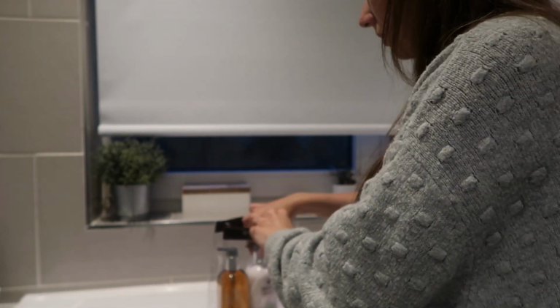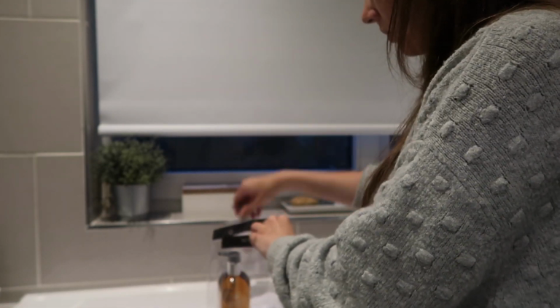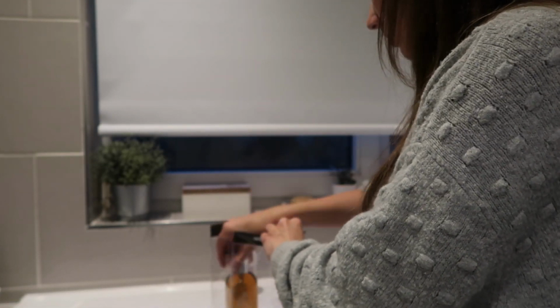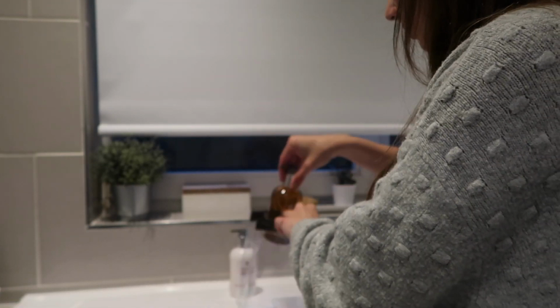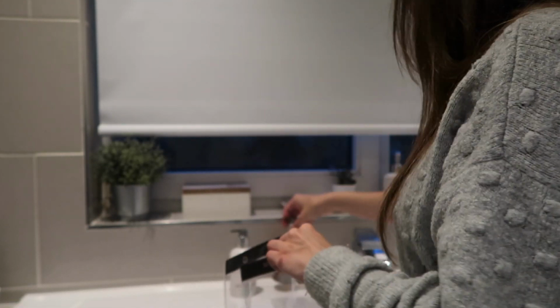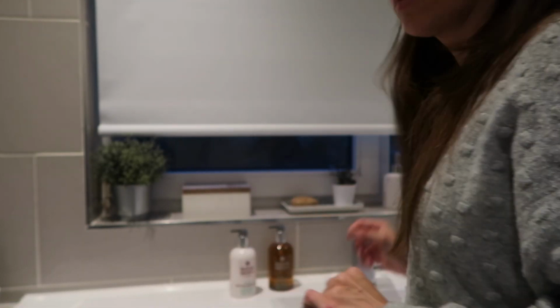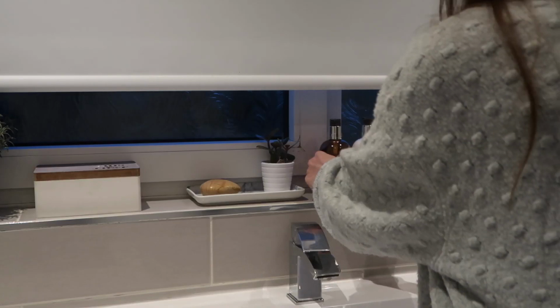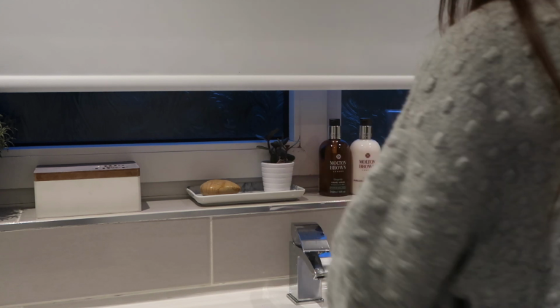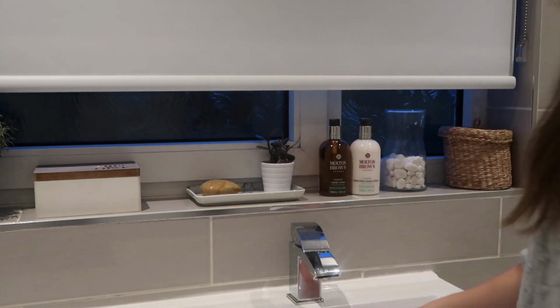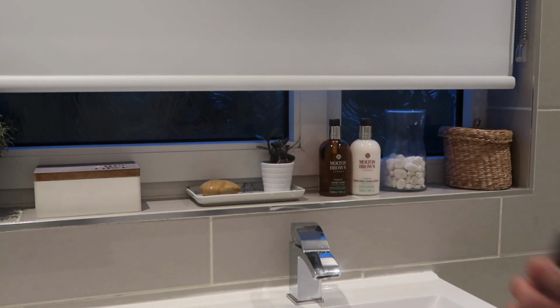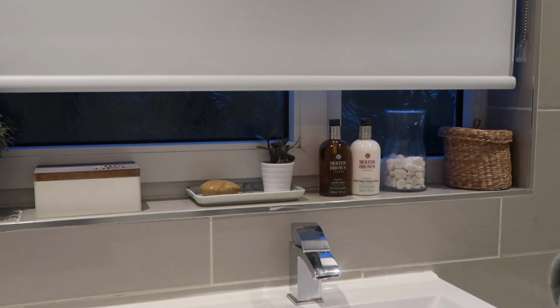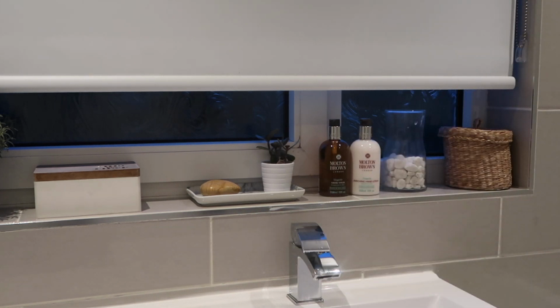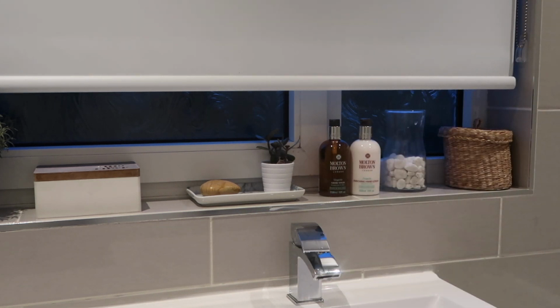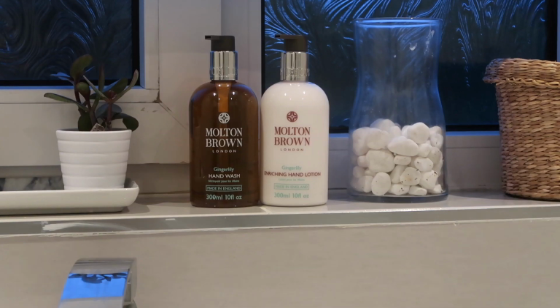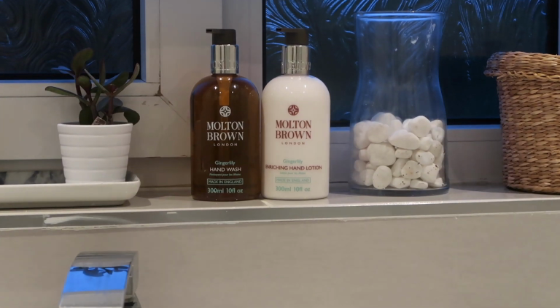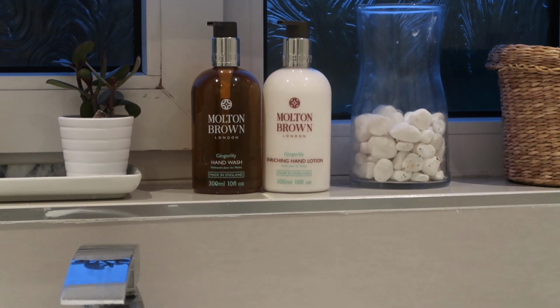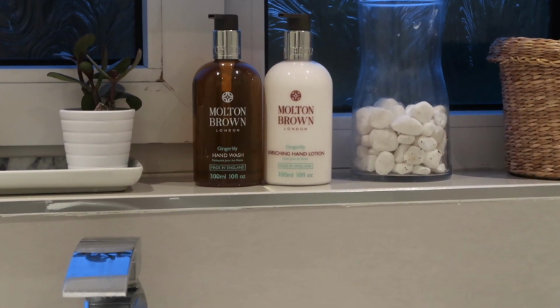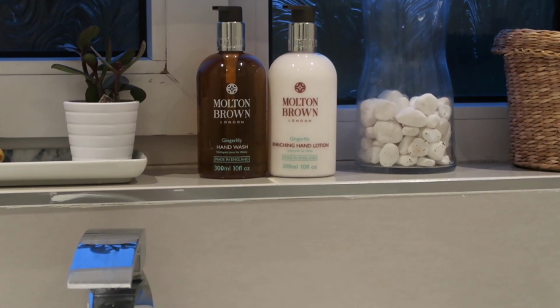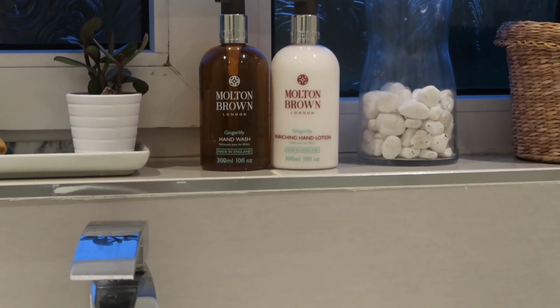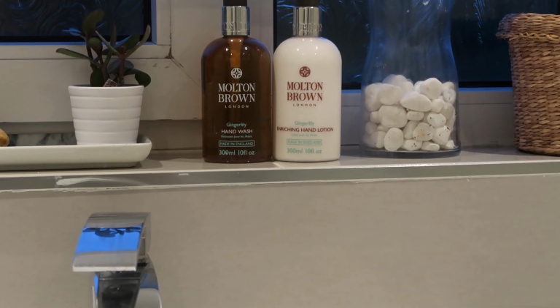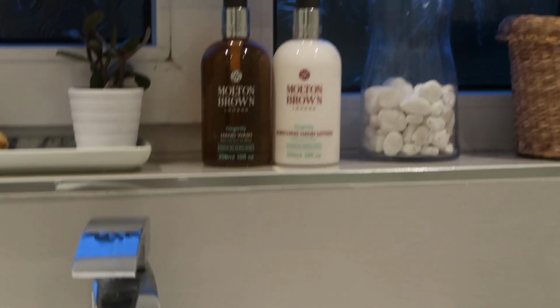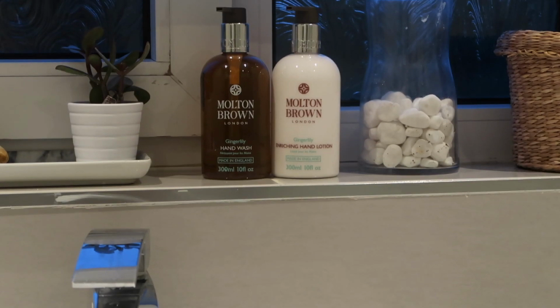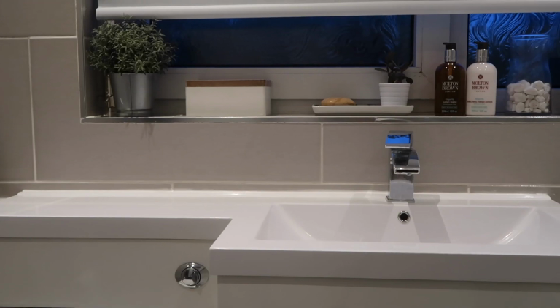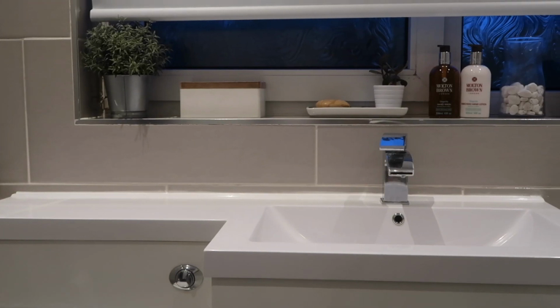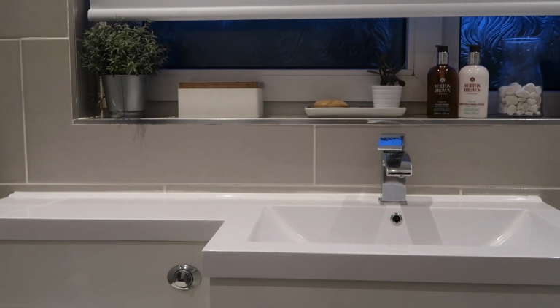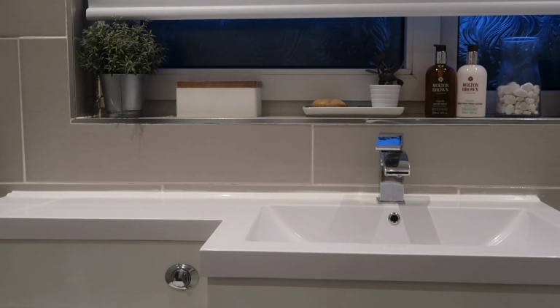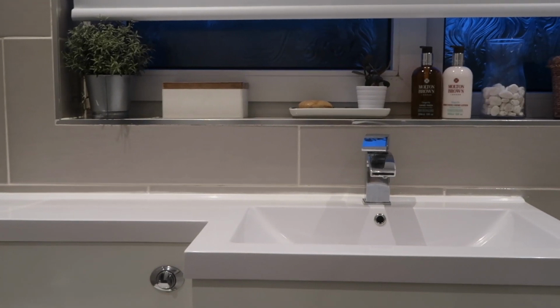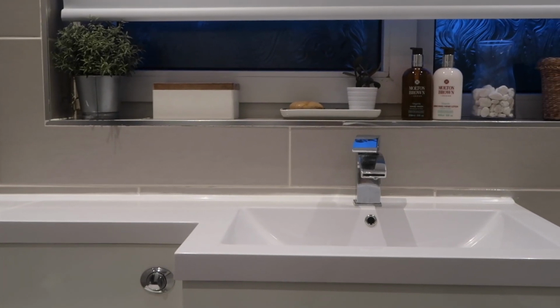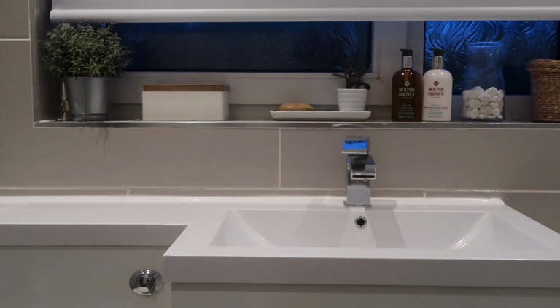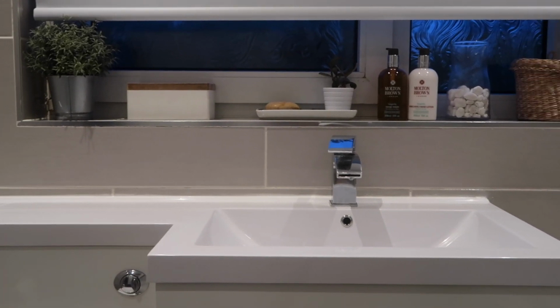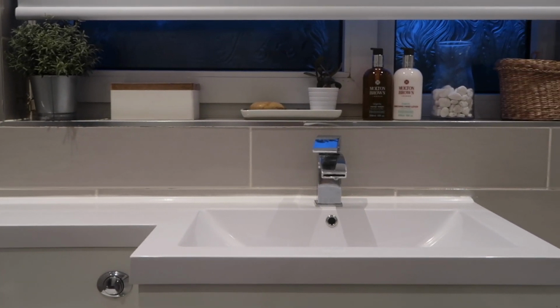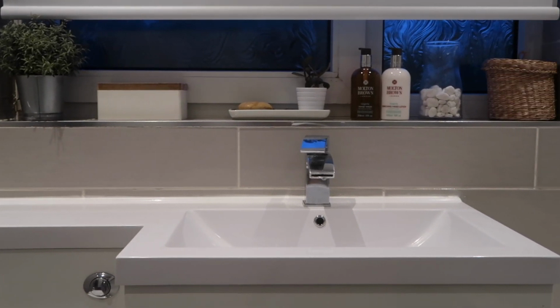On our little homeware shopping spree we also got some new hand wash and hand lotion. I always think it looks really nice to have both of them sitting out, and I don't tend to put anything else on the sink worktop just to keep that area nice and clean.